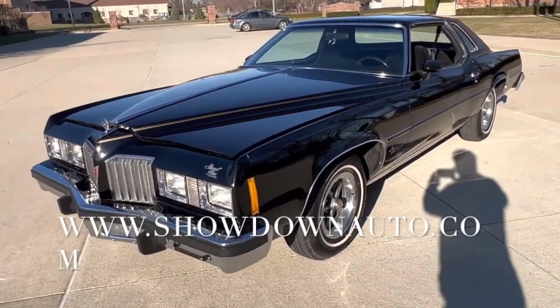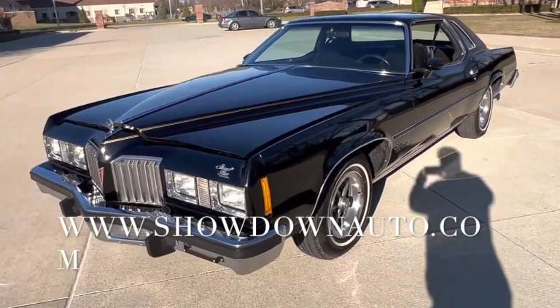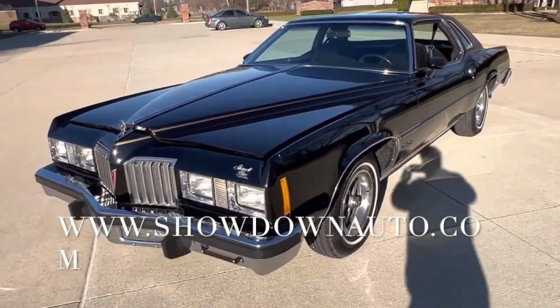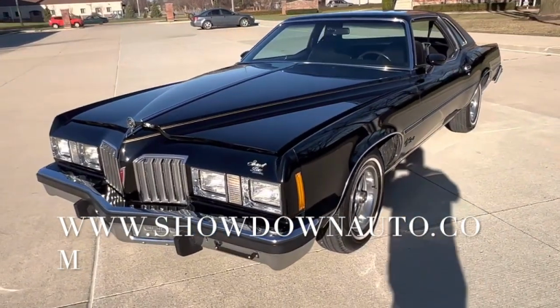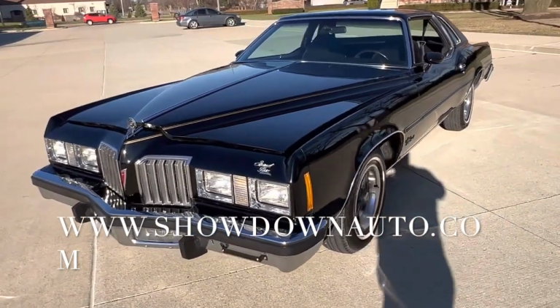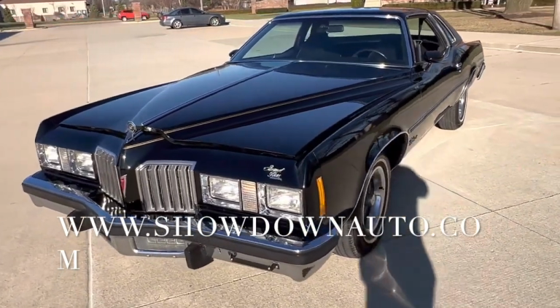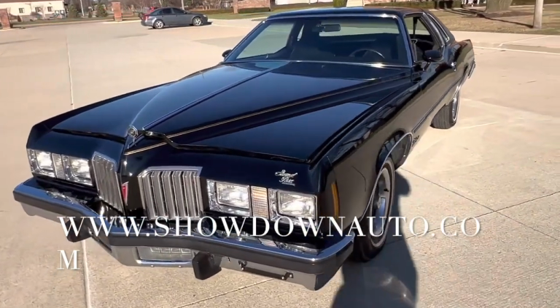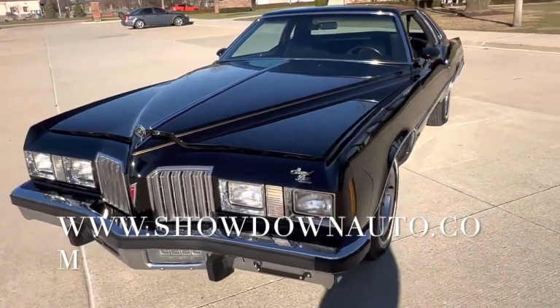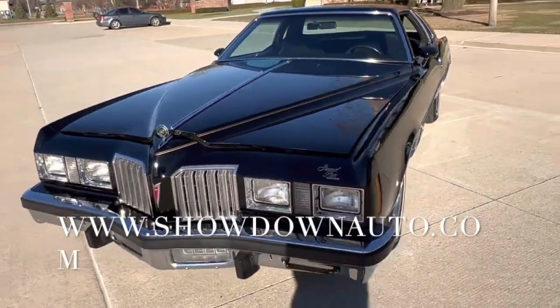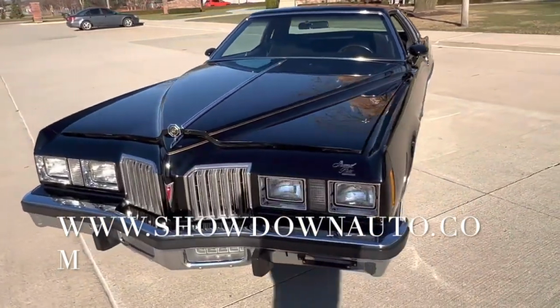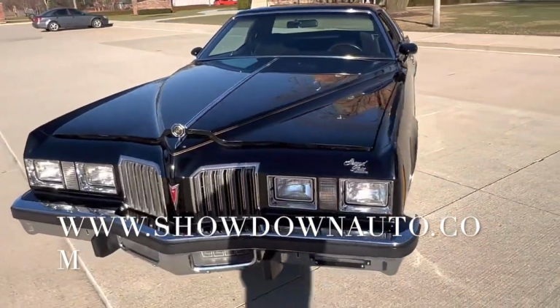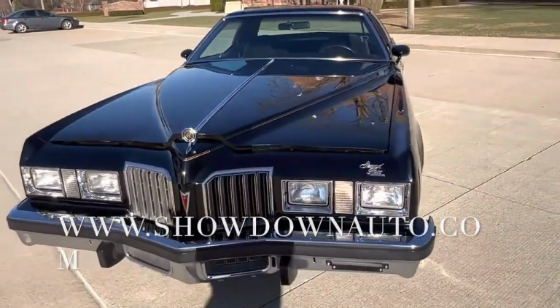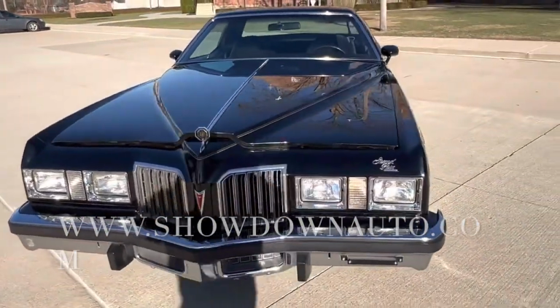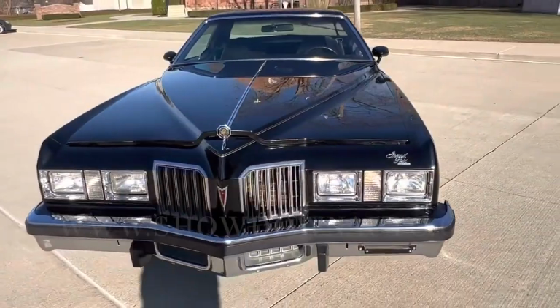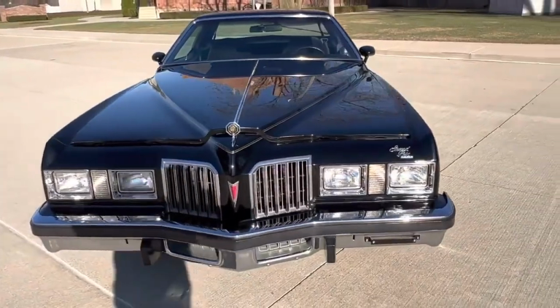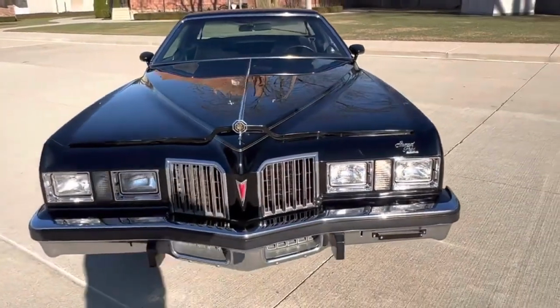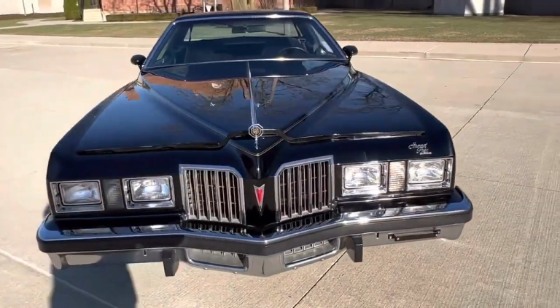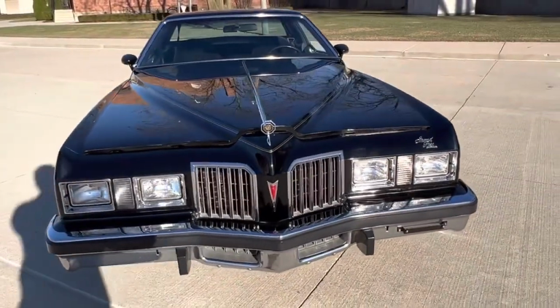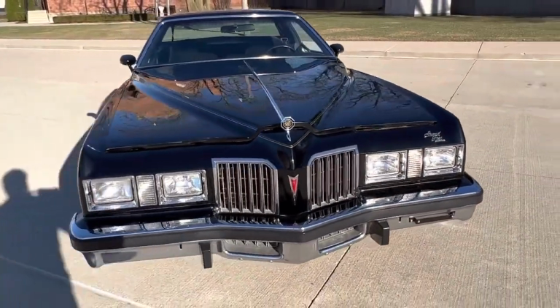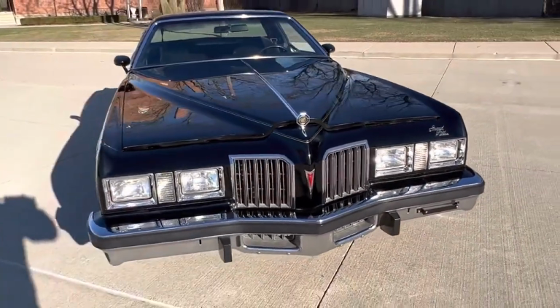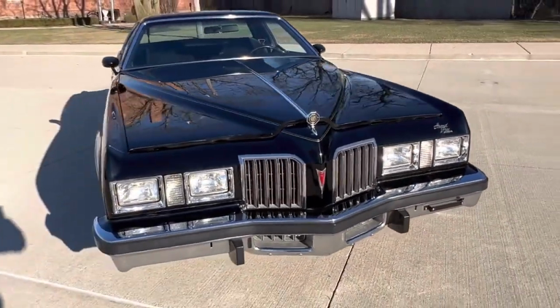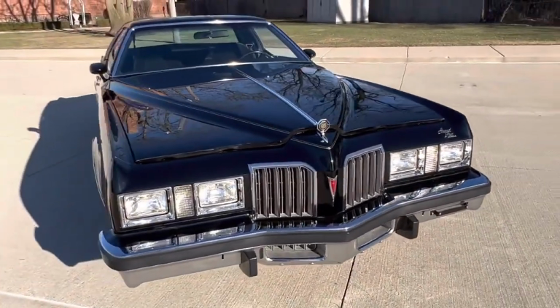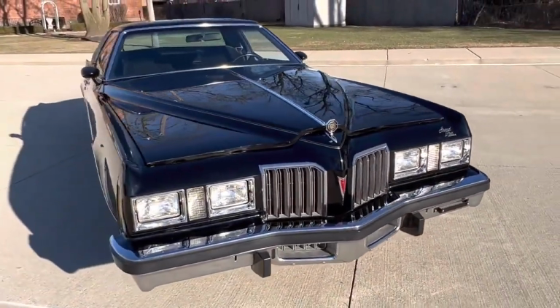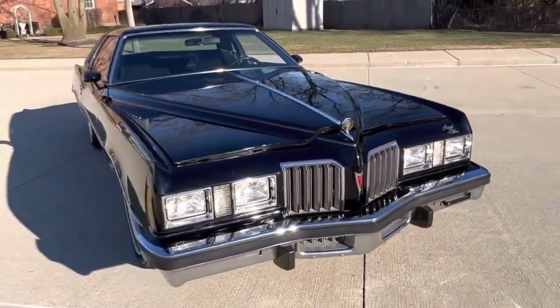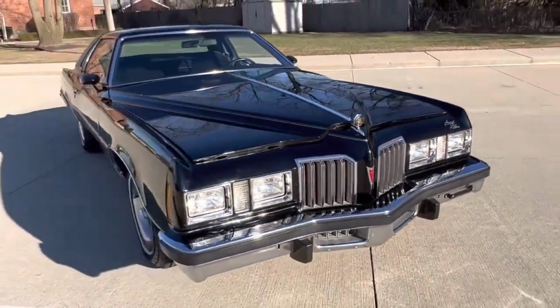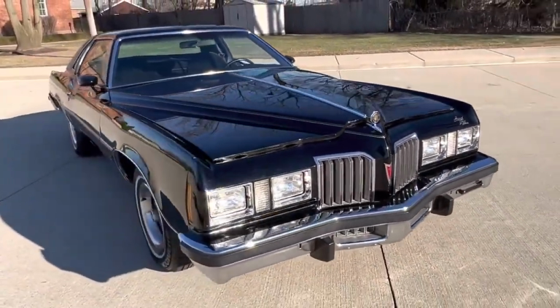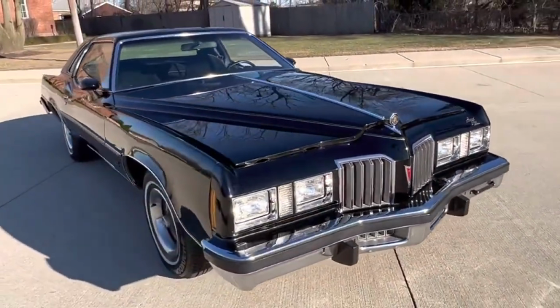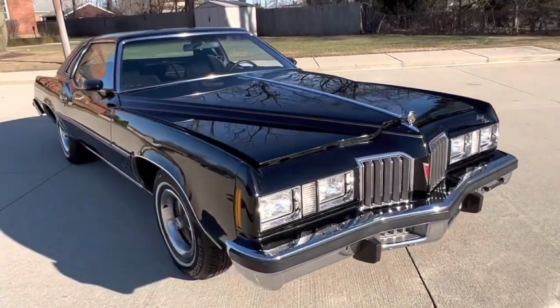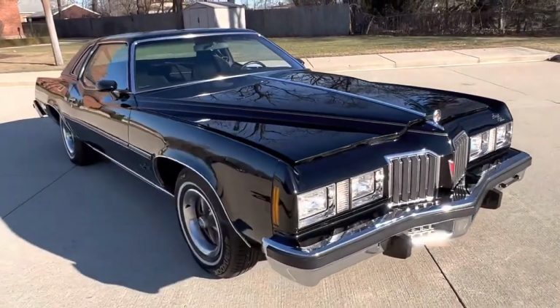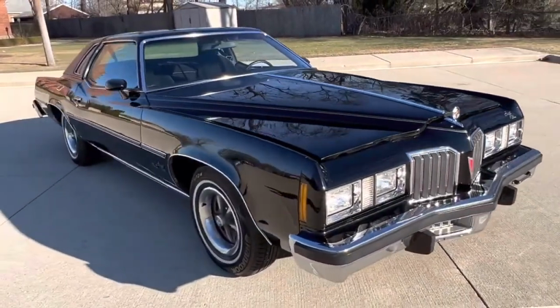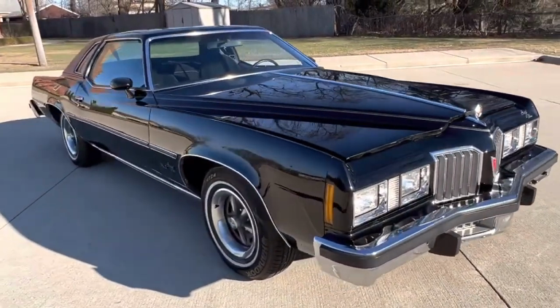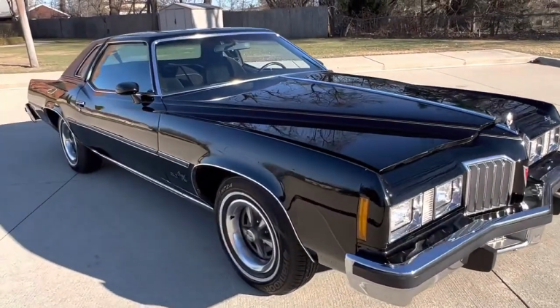400 automatic, power steering, power brakes, factory air conditioning converted to R134a. Got your rally wheels and newer tires.